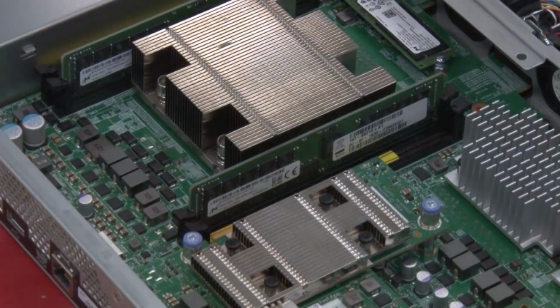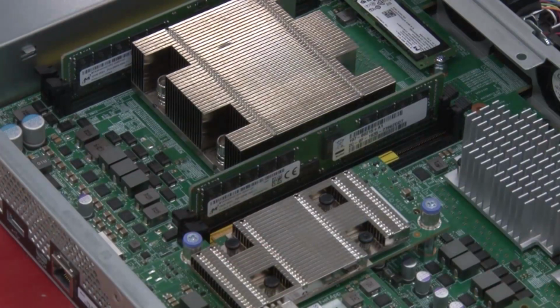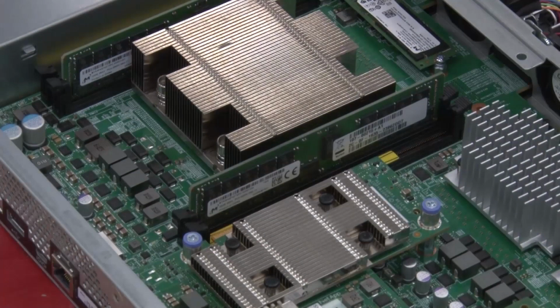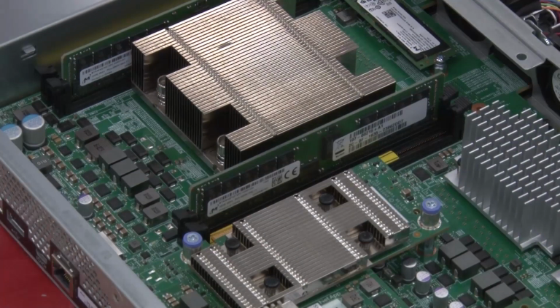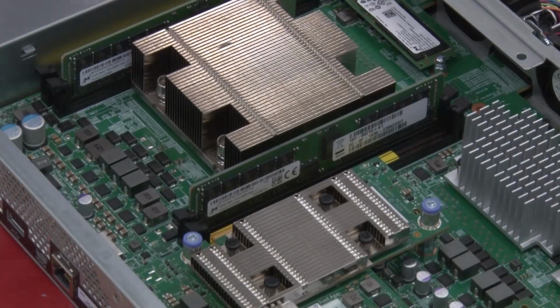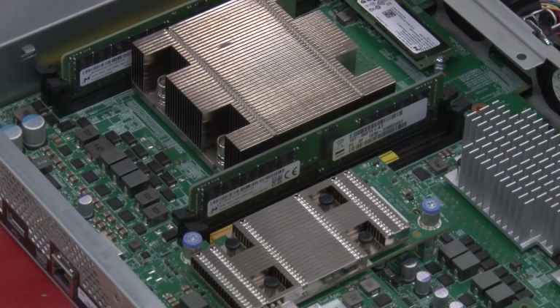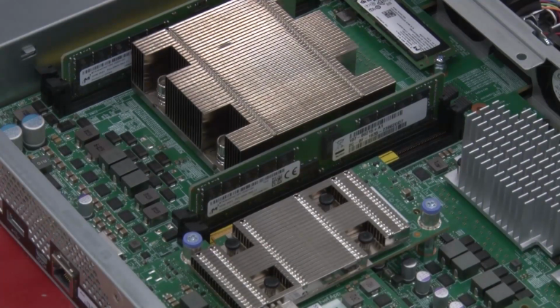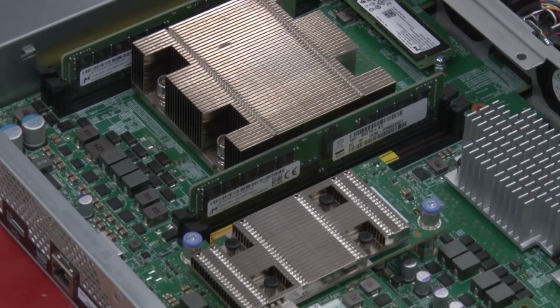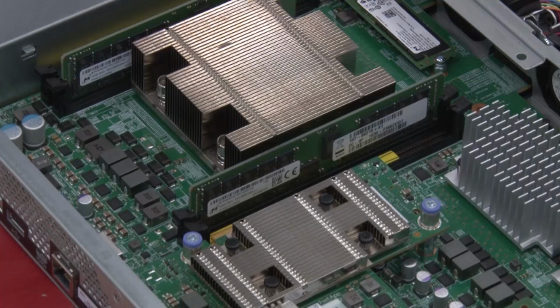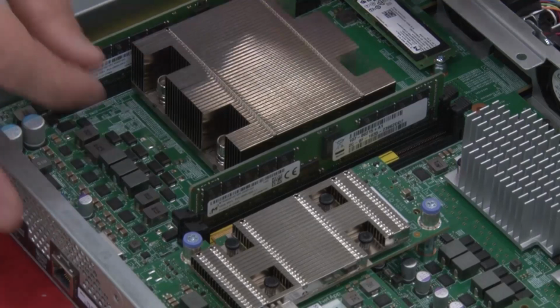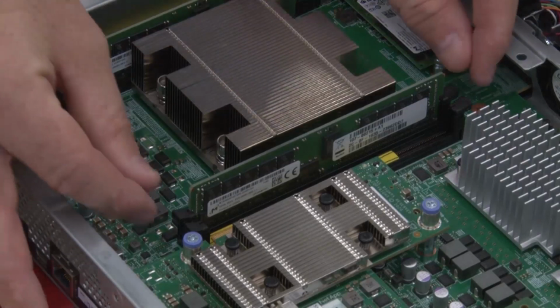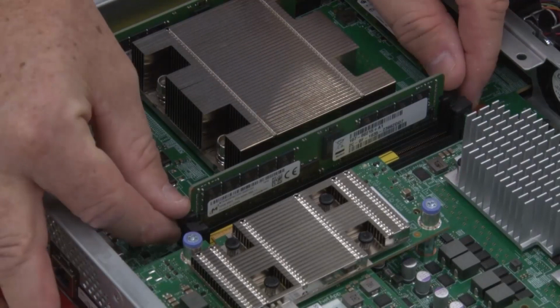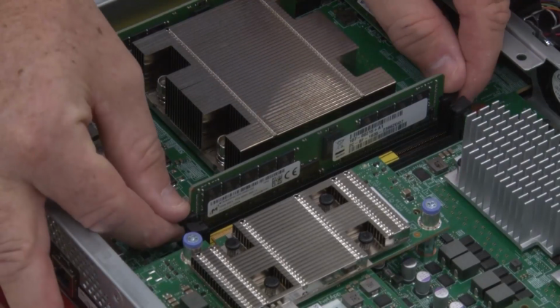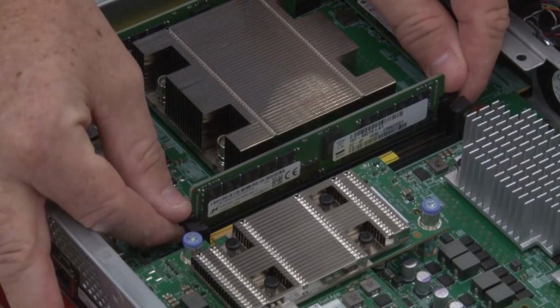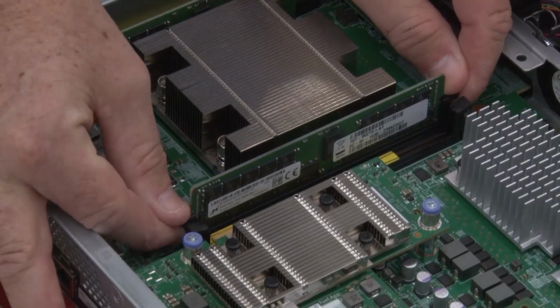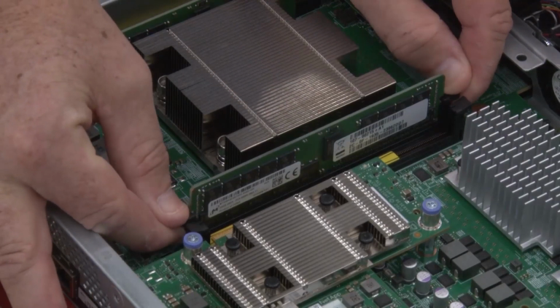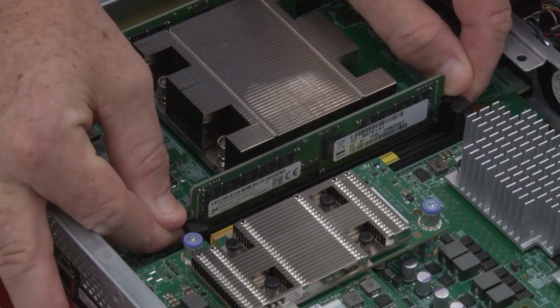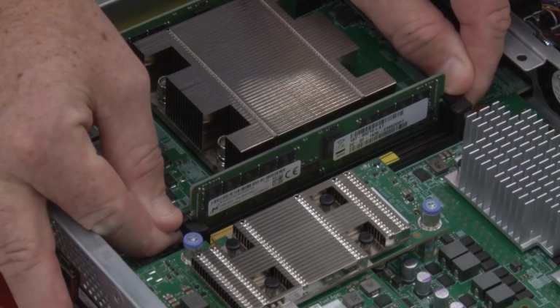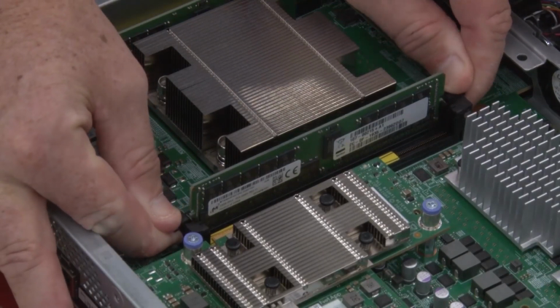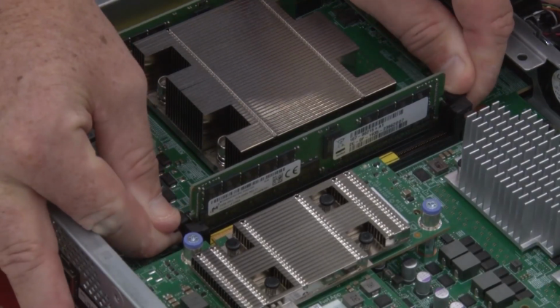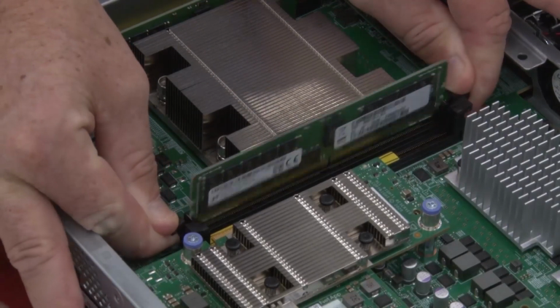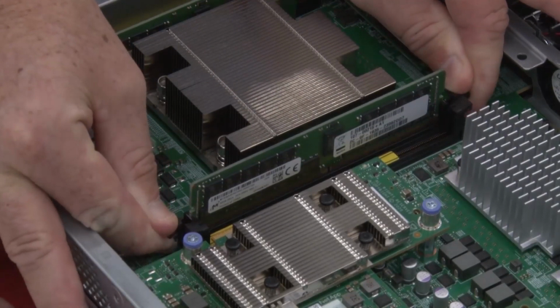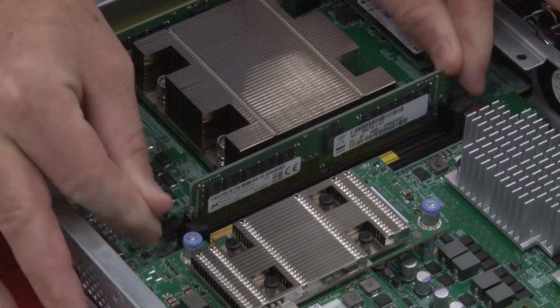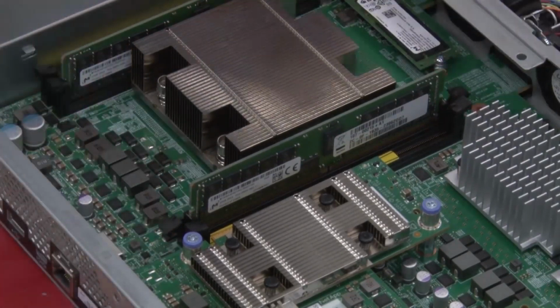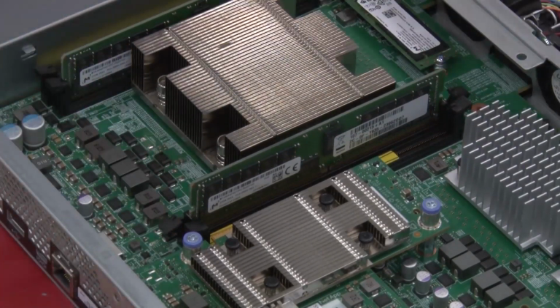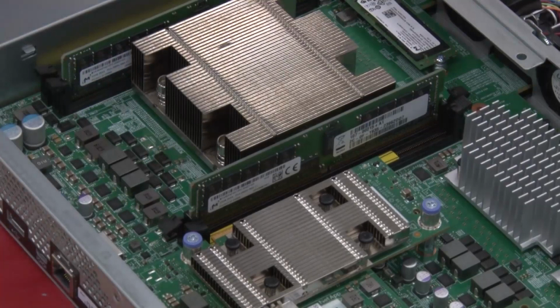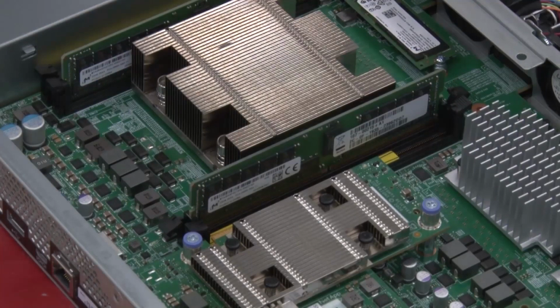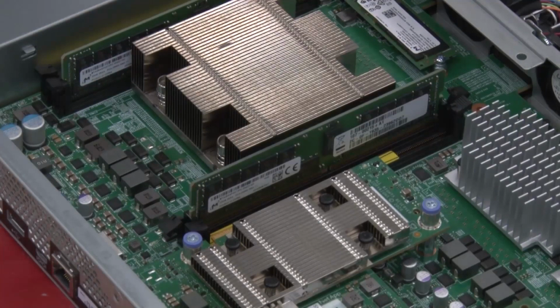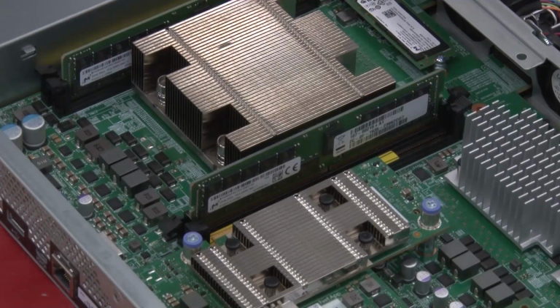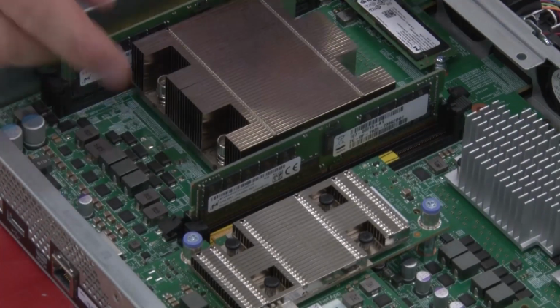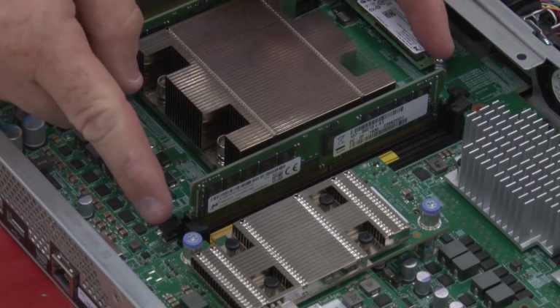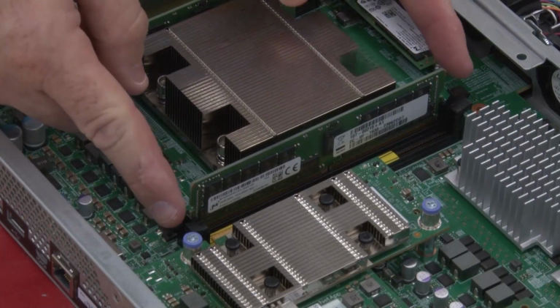Eject the DIMM from its socket by slowly pushing apart the two DIMM ejector tabs on either side of the DIMM, and then slide the DIMM out of the socket.